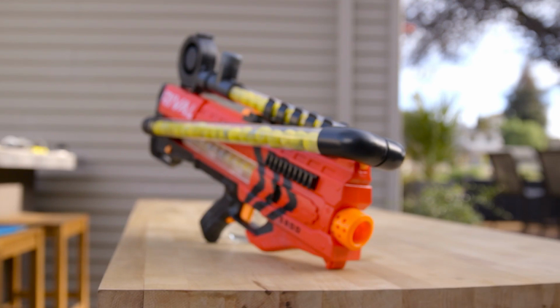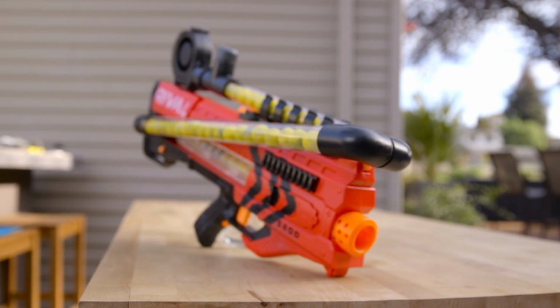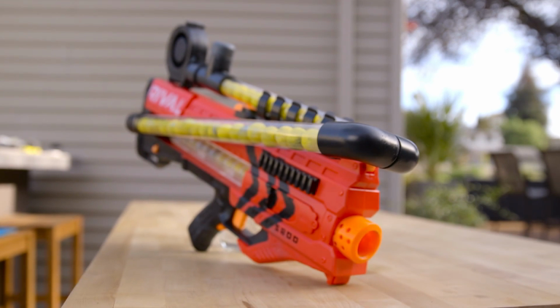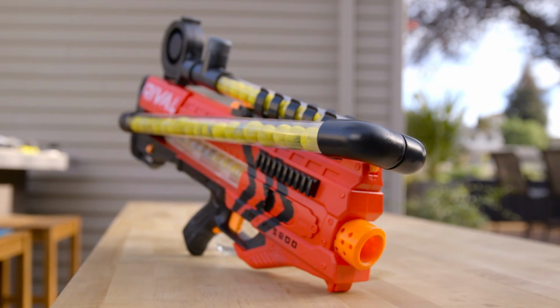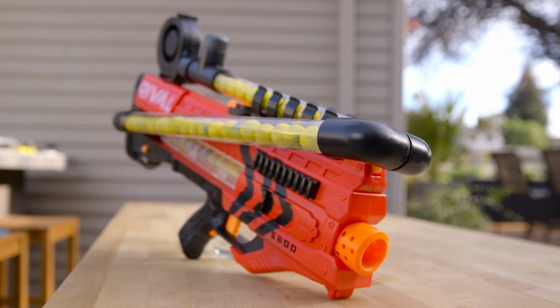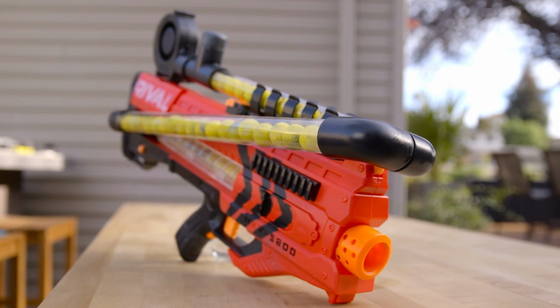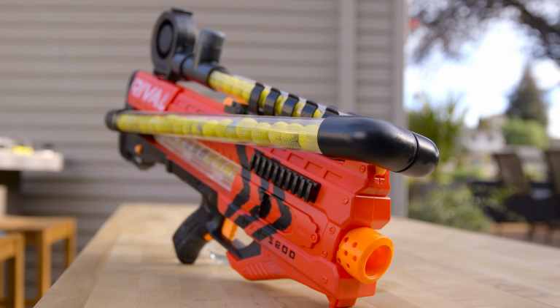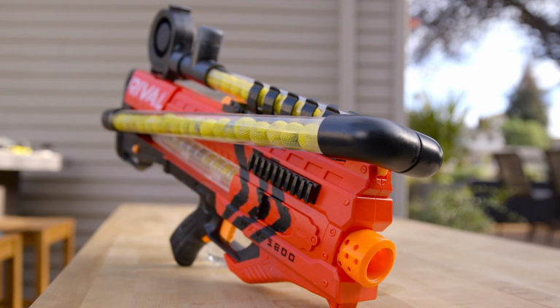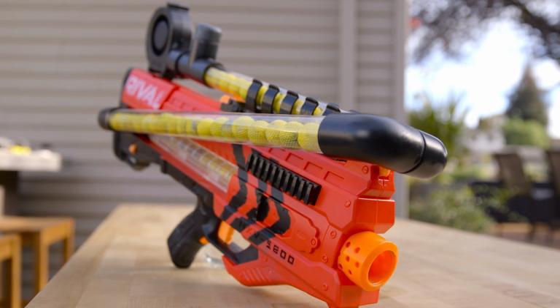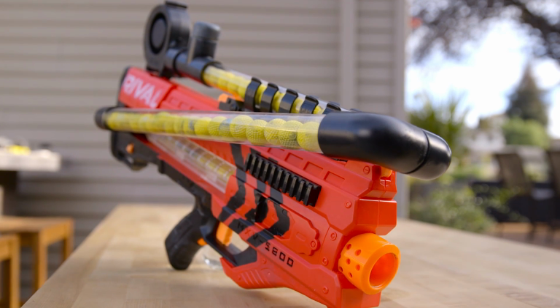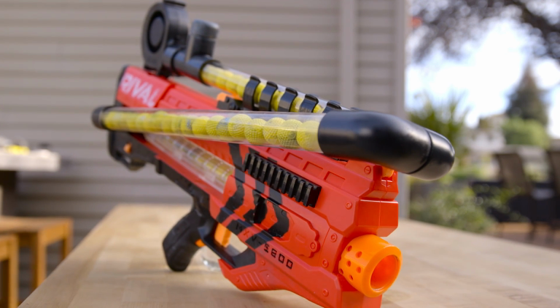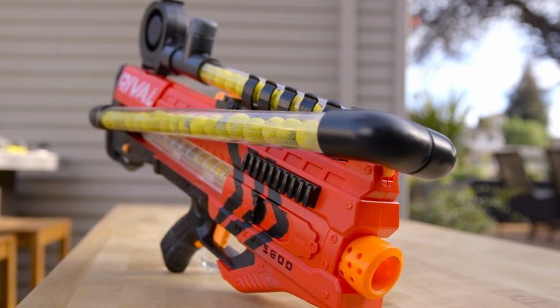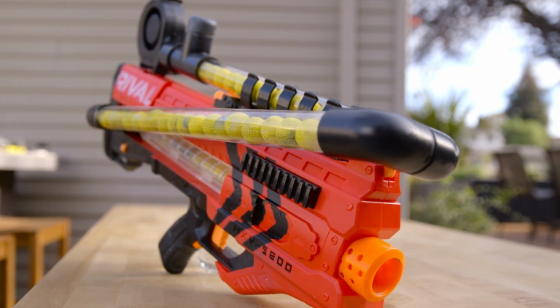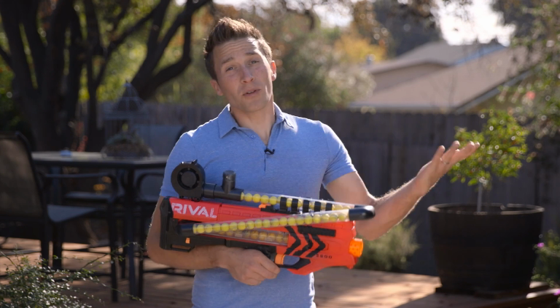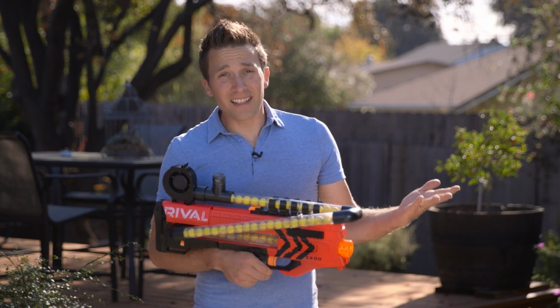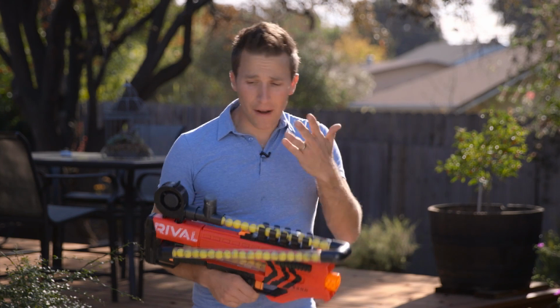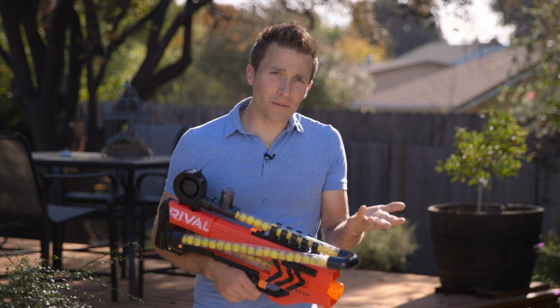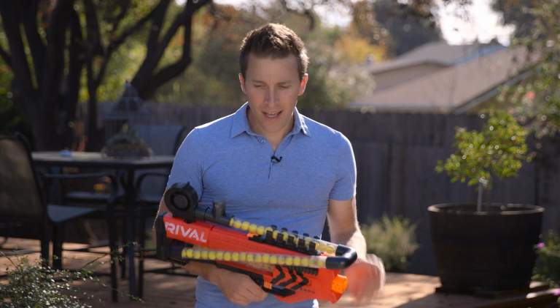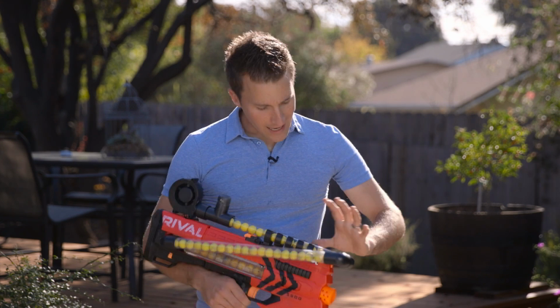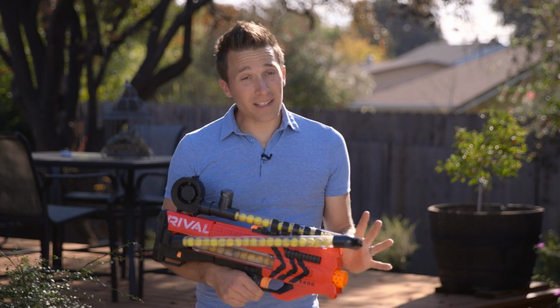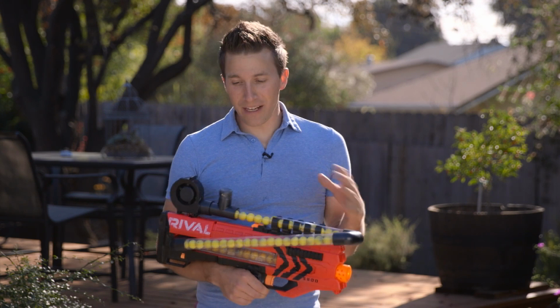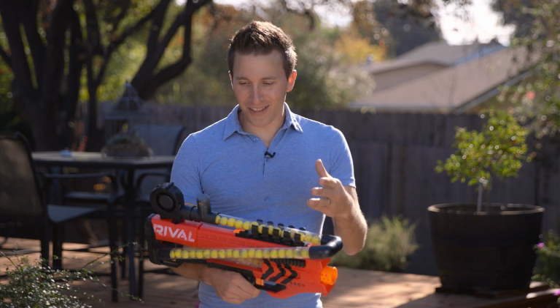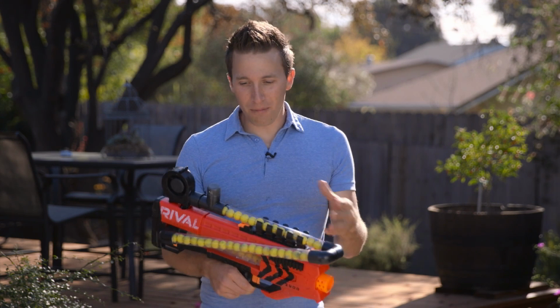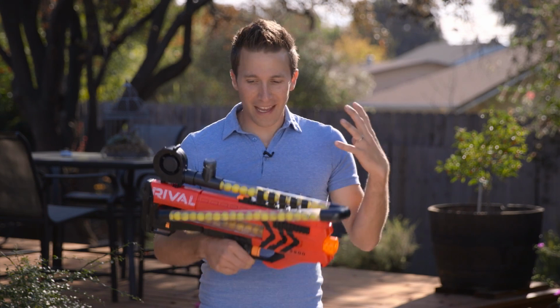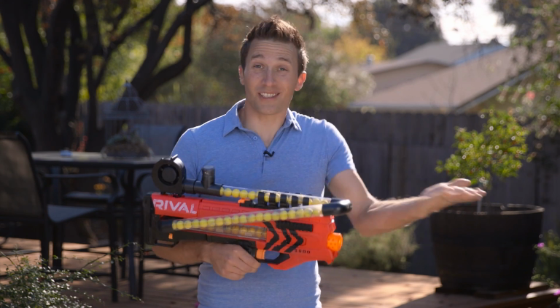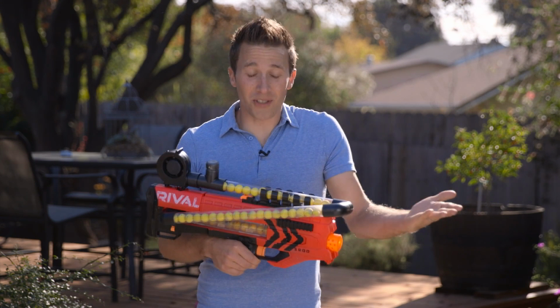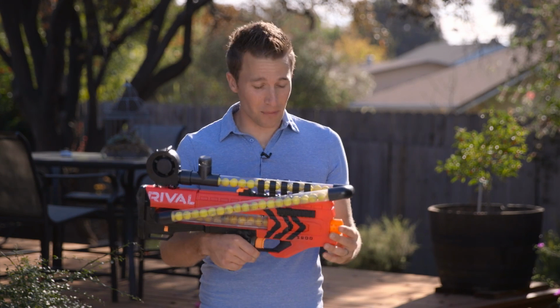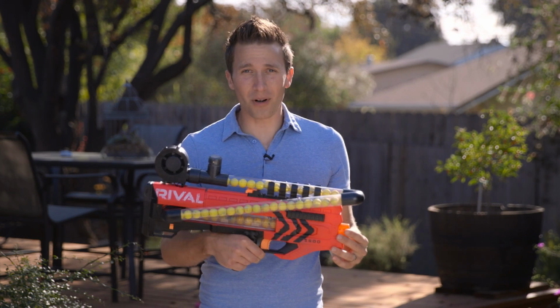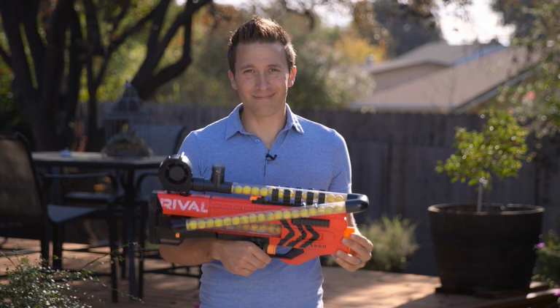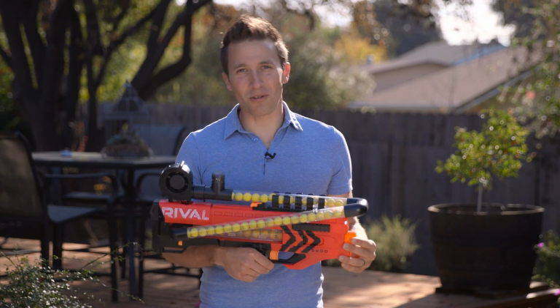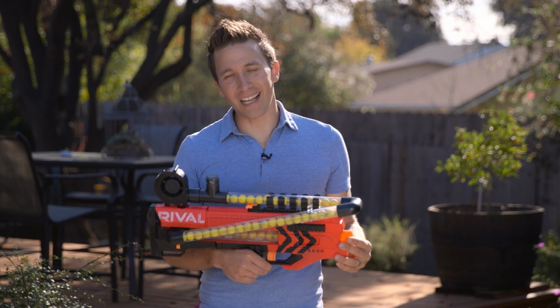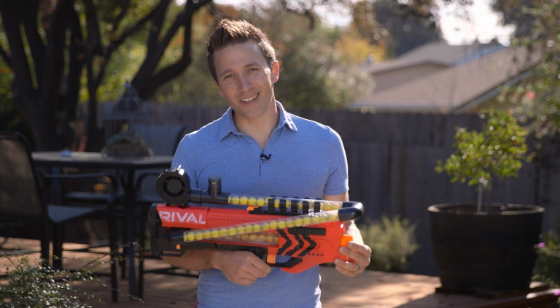Leave a comment with any questions. The description below has all the parts list and you should be able to find everything there. I hope you enjoyed this list and found it useful. I can't wait to see what everybody else comes up with — please share your results as you build your own. Thanks for watching. I'm out of darts.